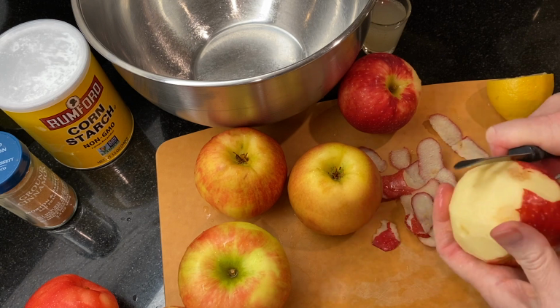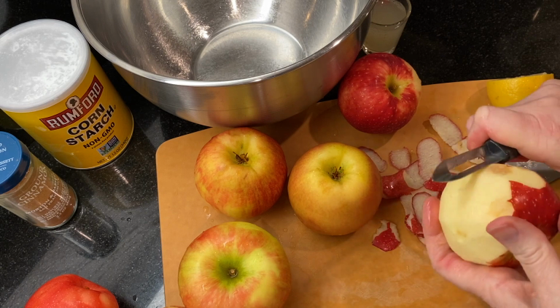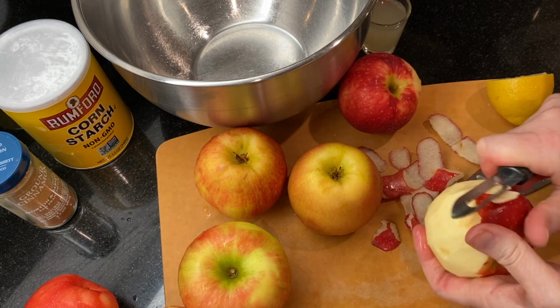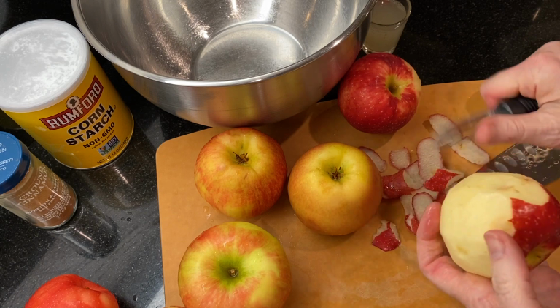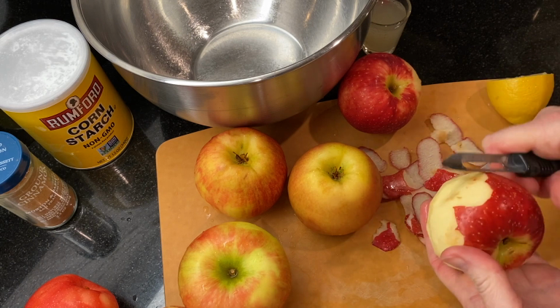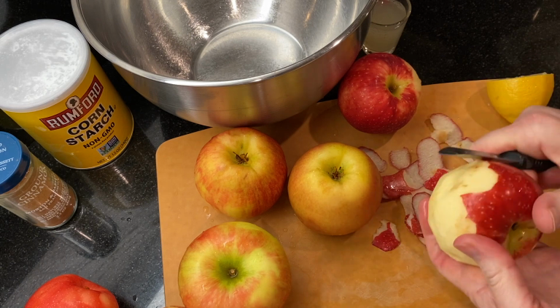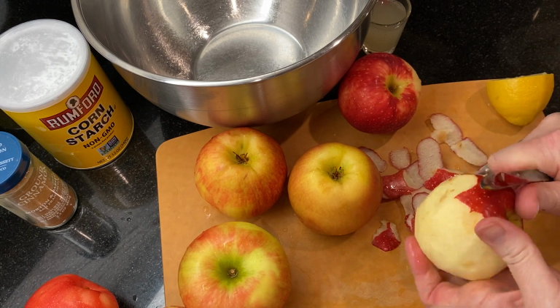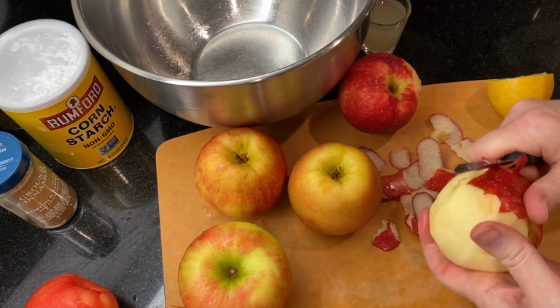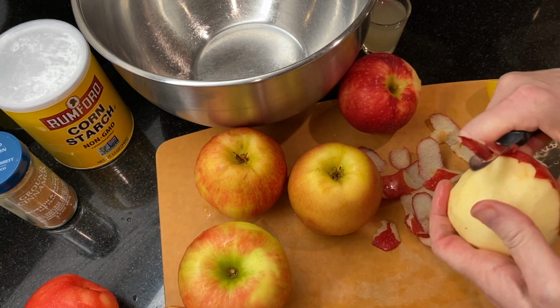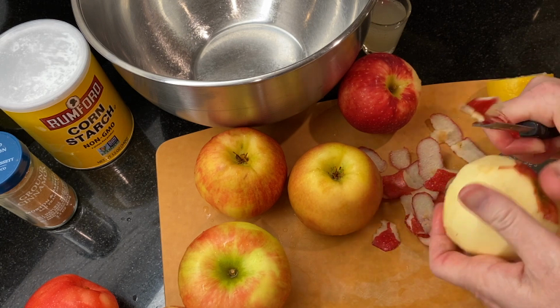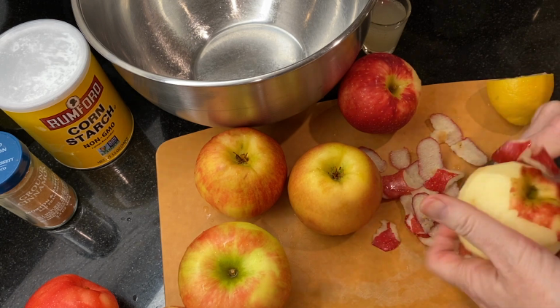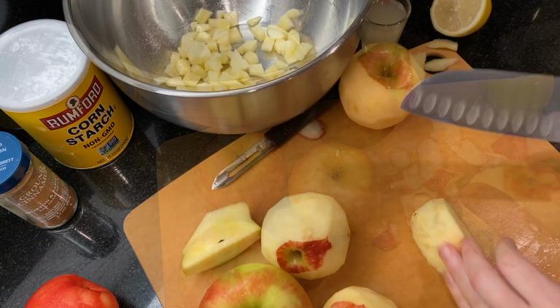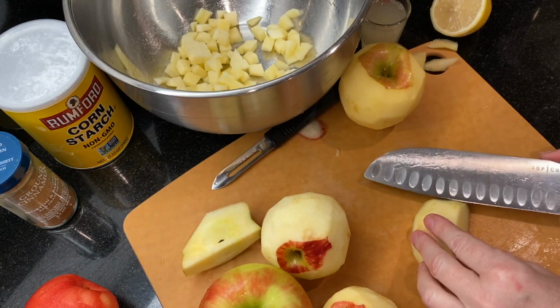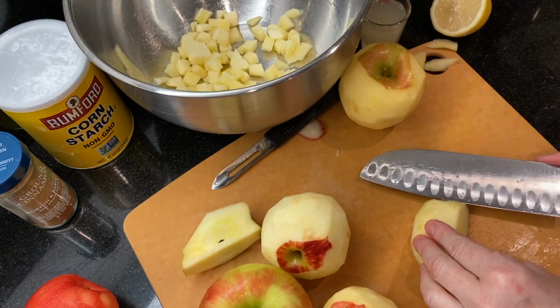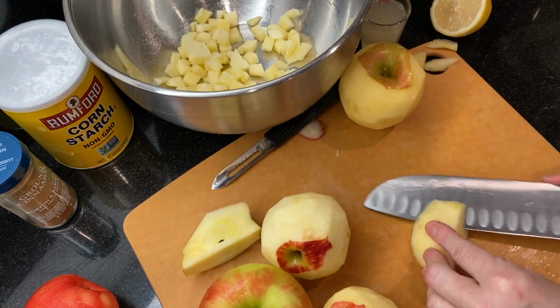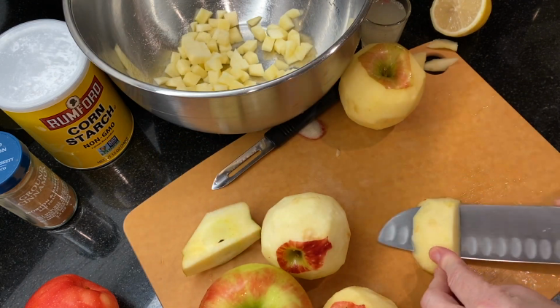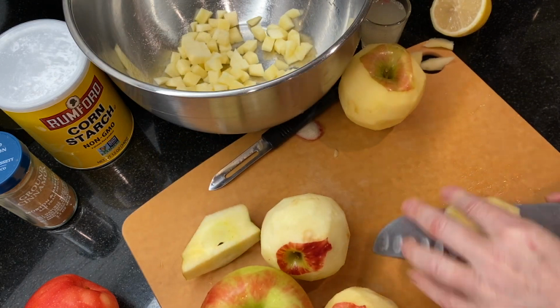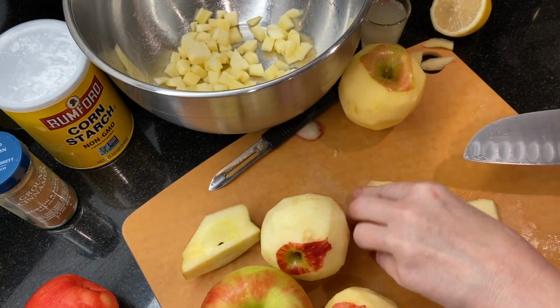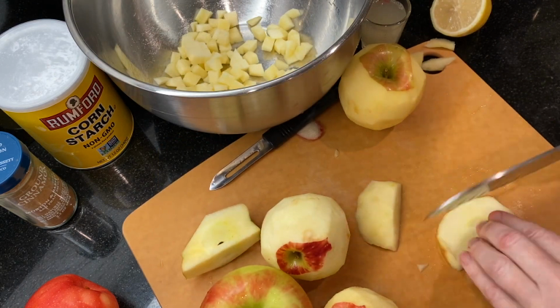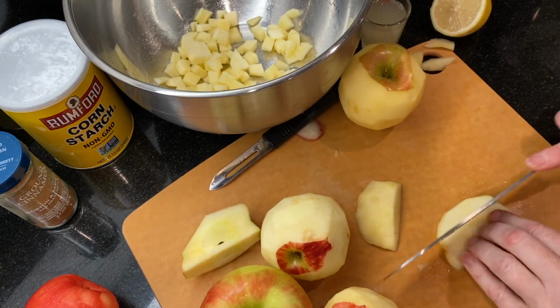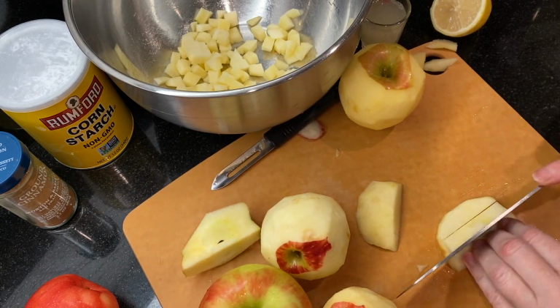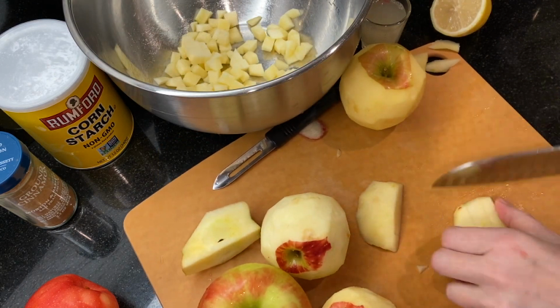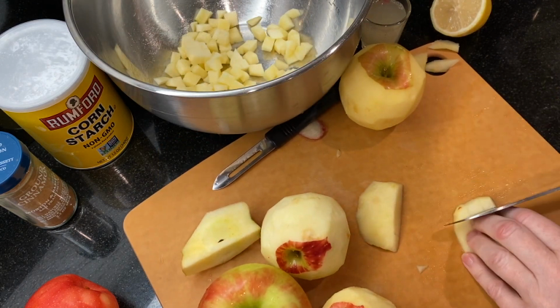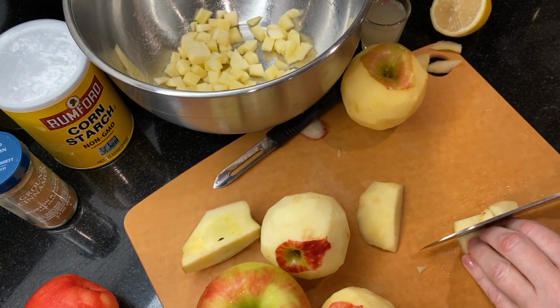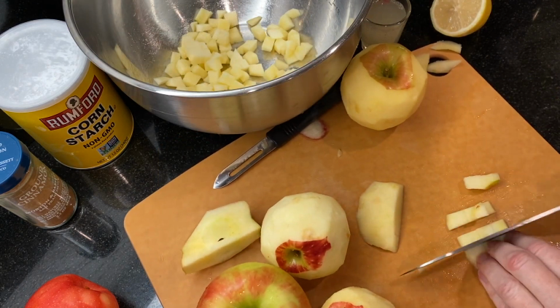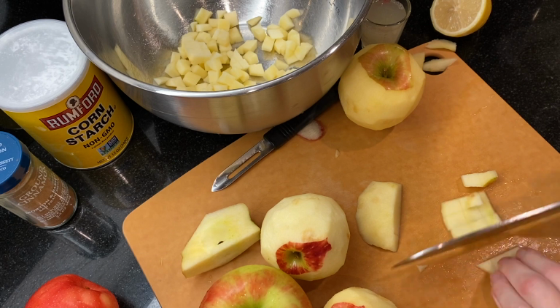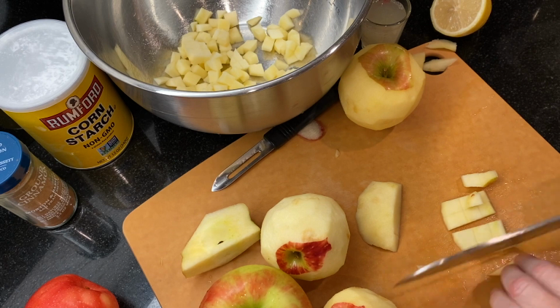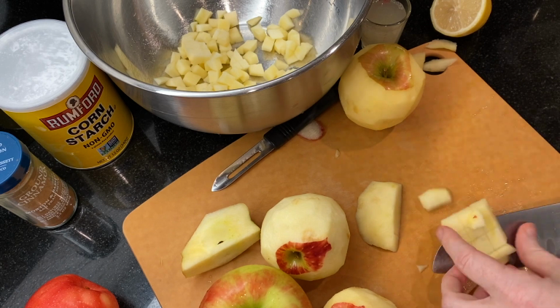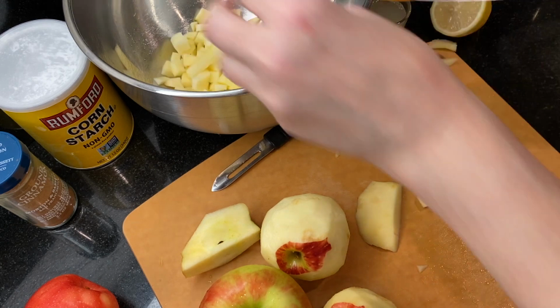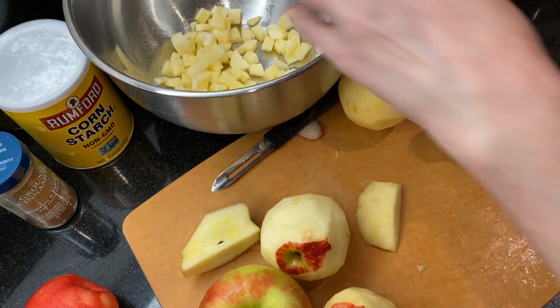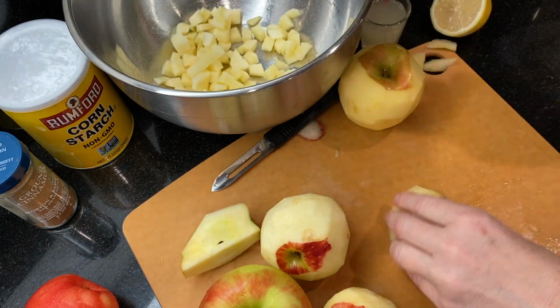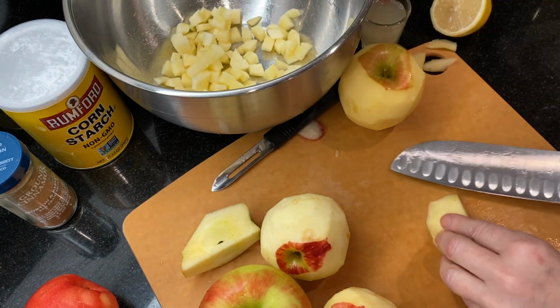This is about three pounds of apples. I'm using a couple of Honeycrisp and some Sweet Tangos. If you have a little more or a little less, not to worry — you'll be totally fine.